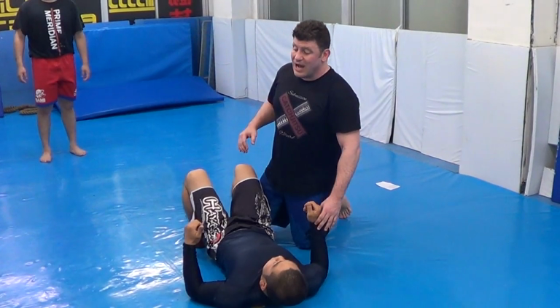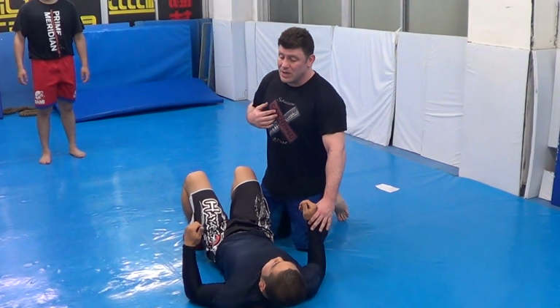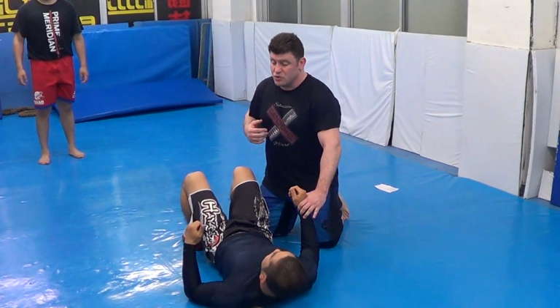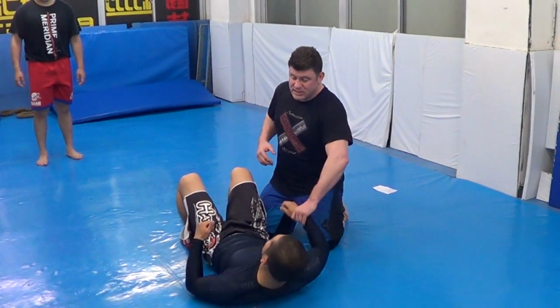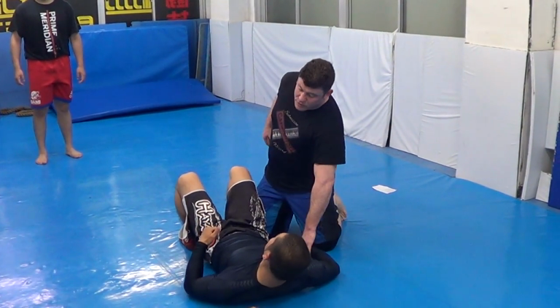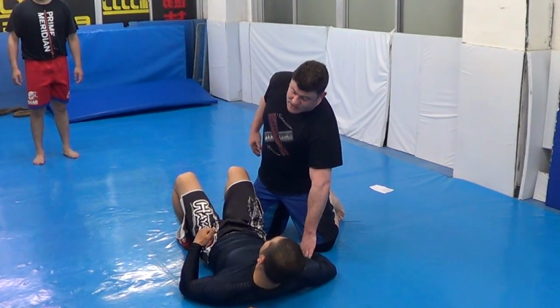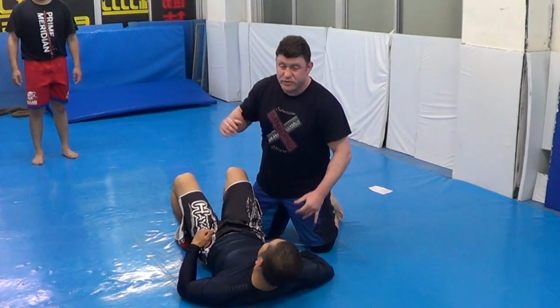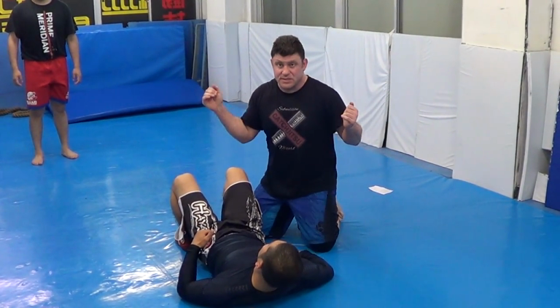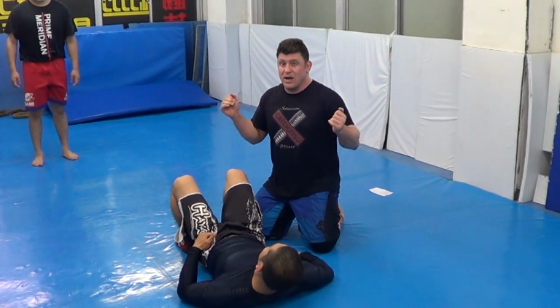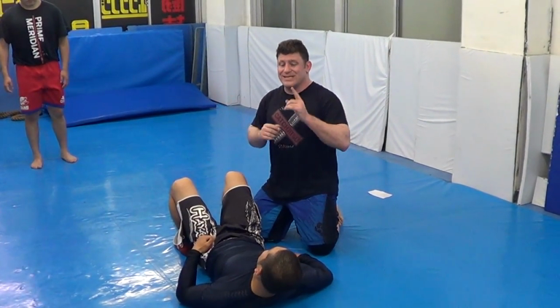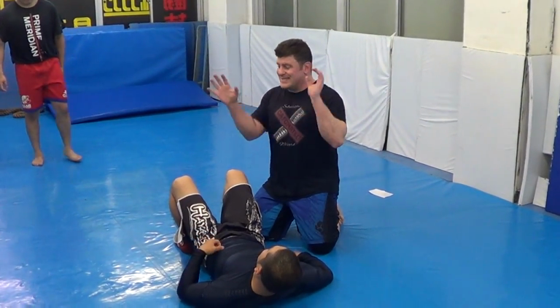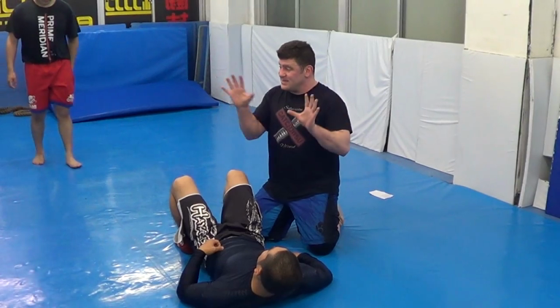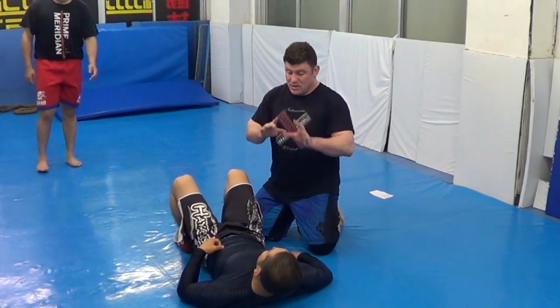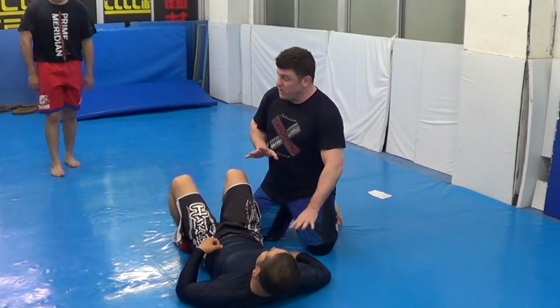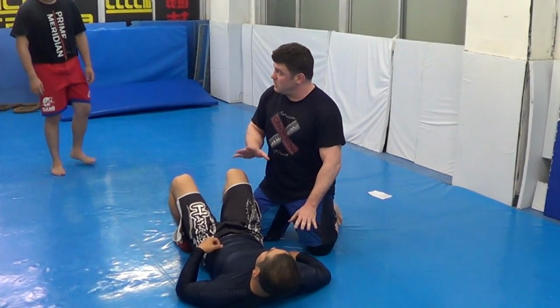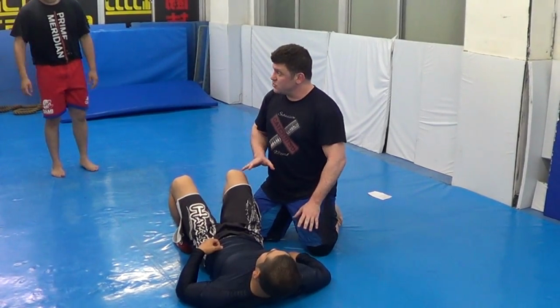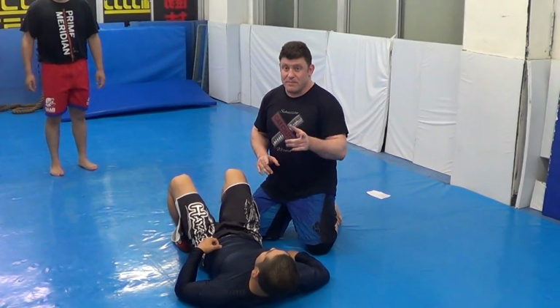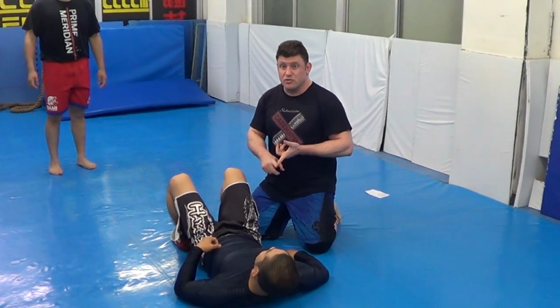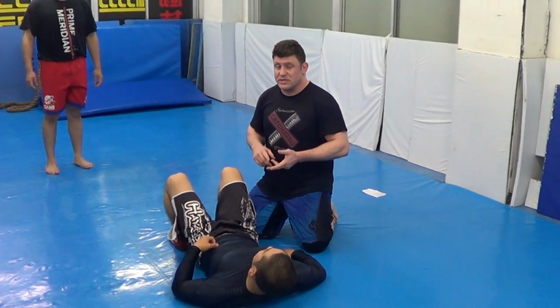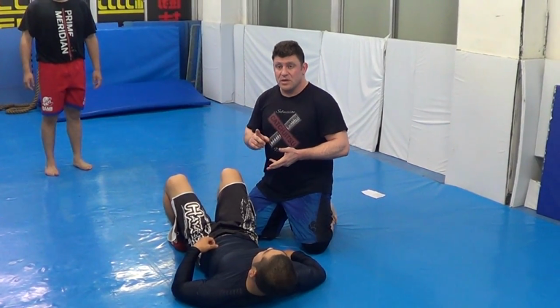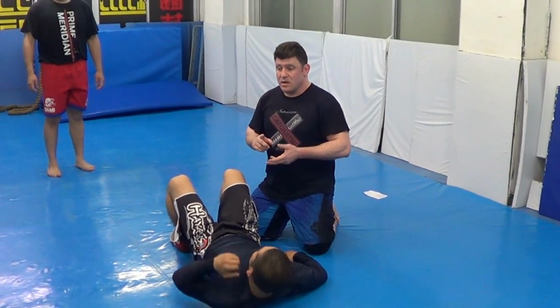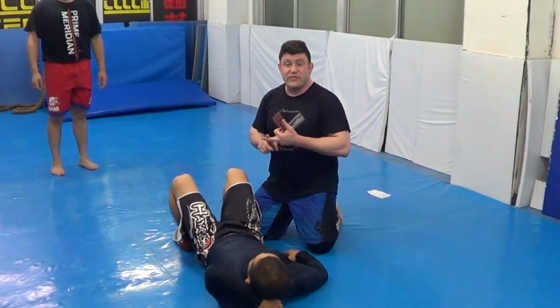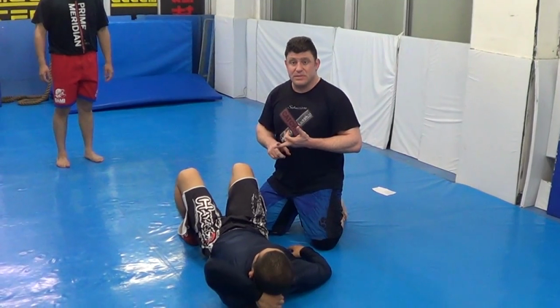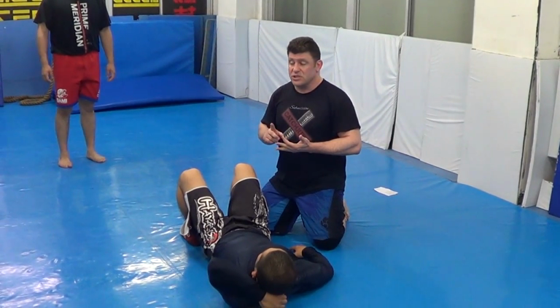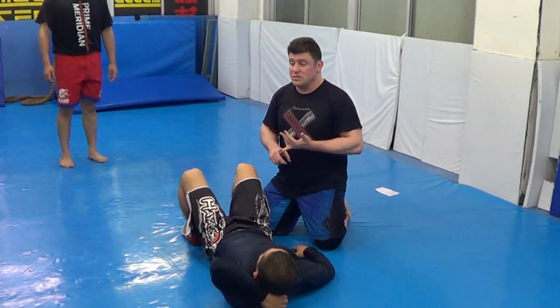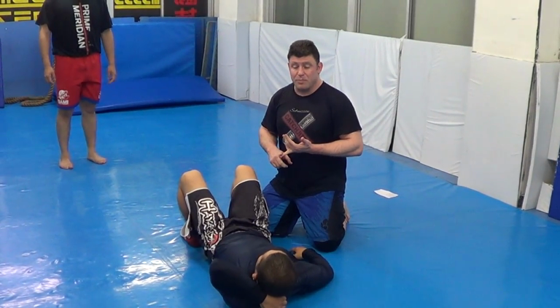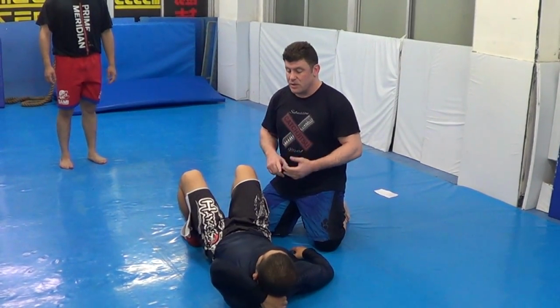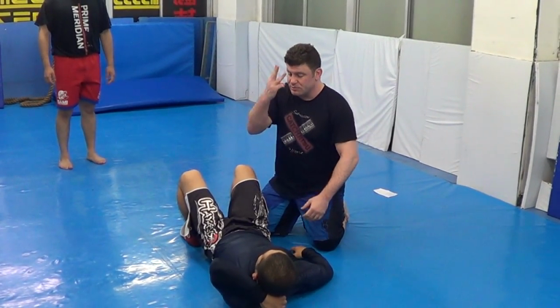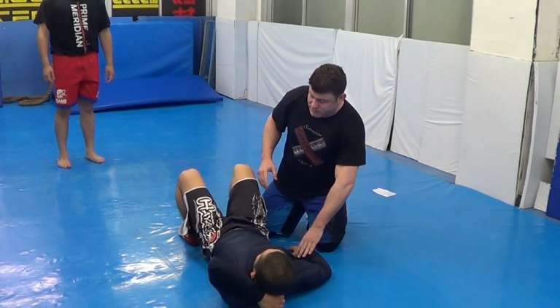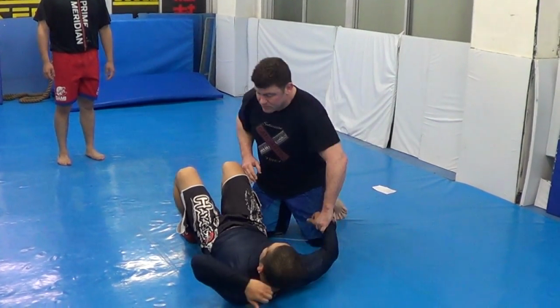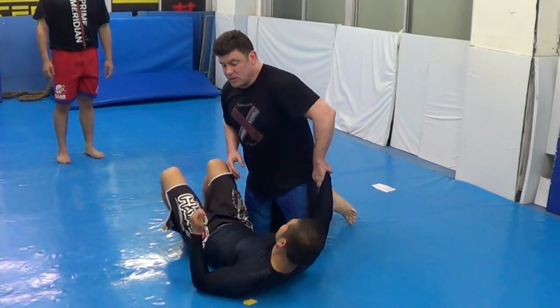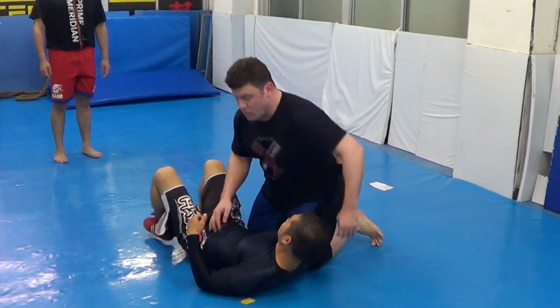I want to seat belt one of his hands or both of his hands. I always want to take his hands away. So top-mounted crucifix, a gift wrap position, monoplata mount — three special ways of monoplata mount.